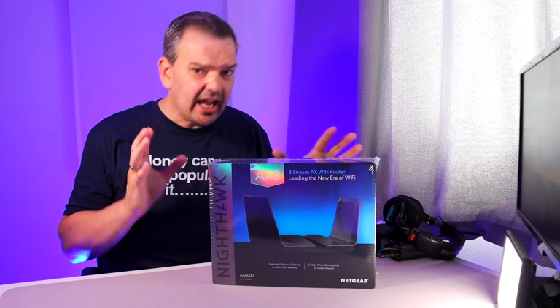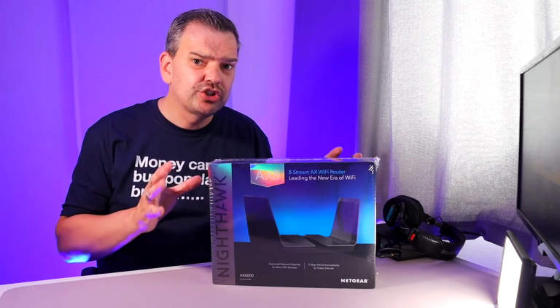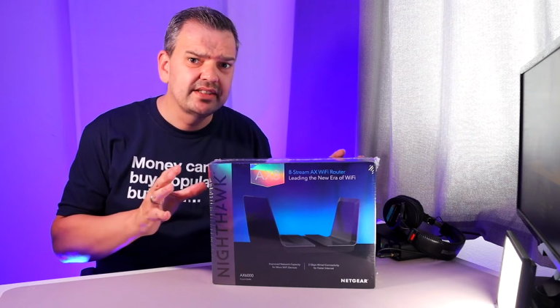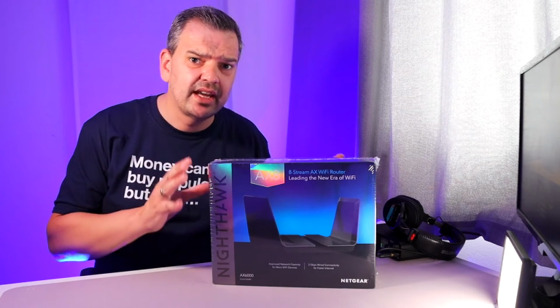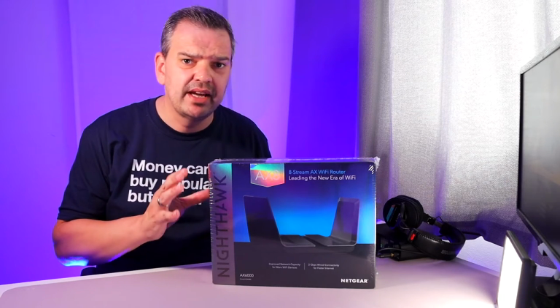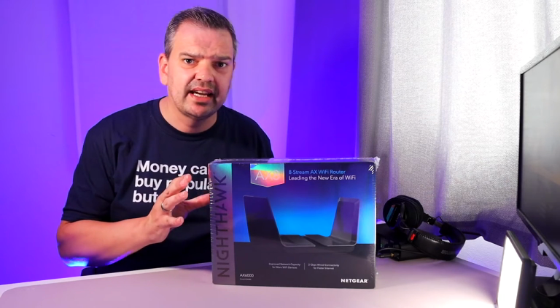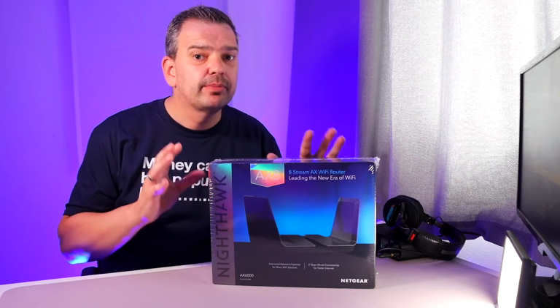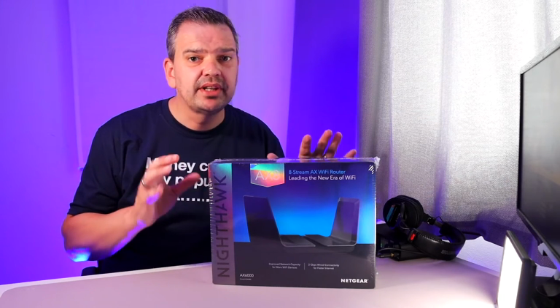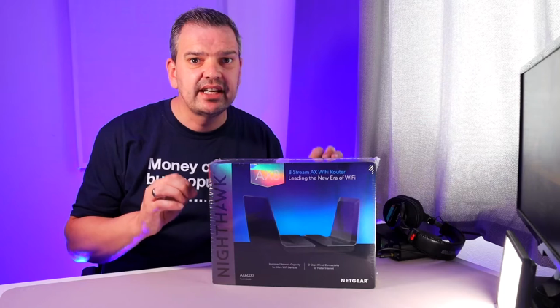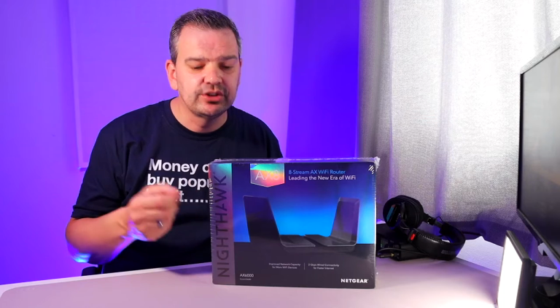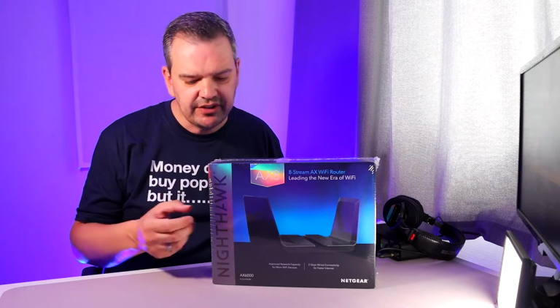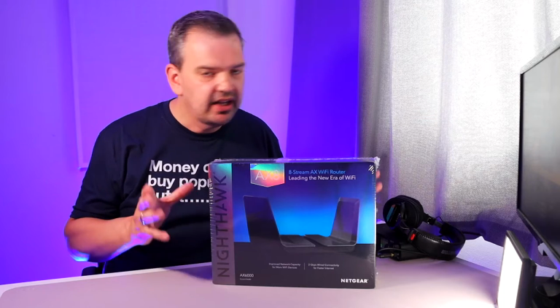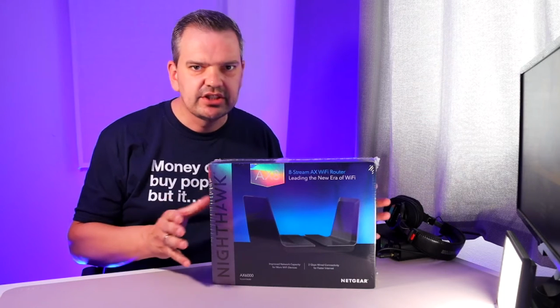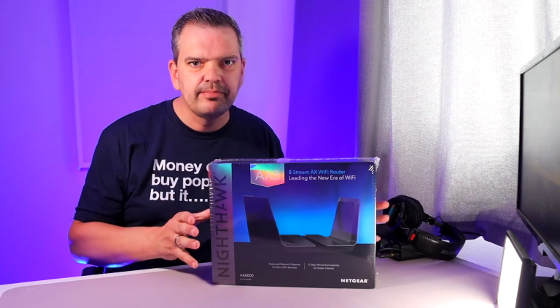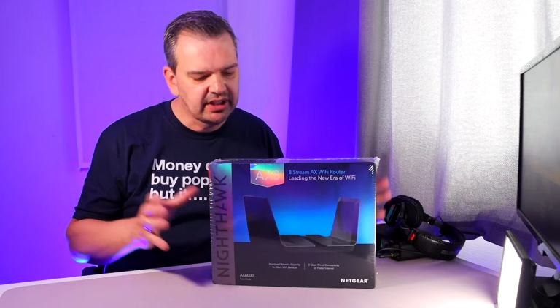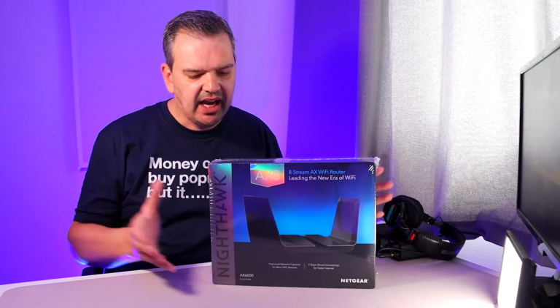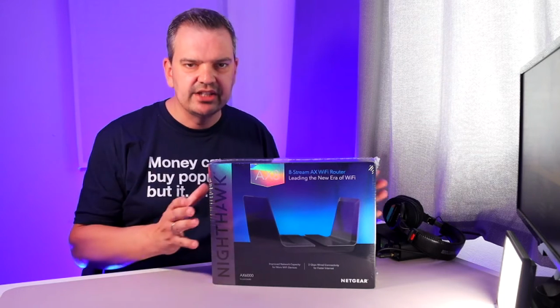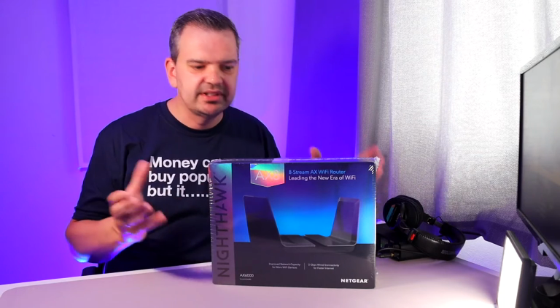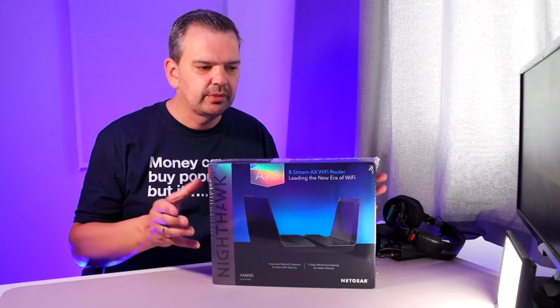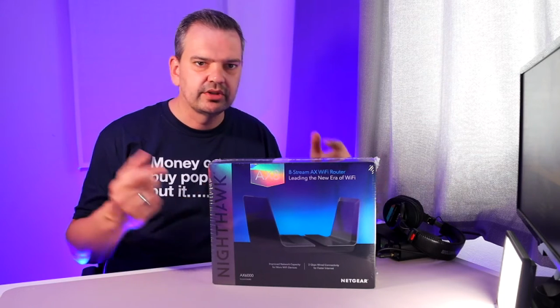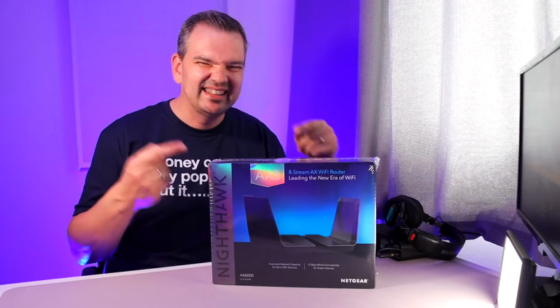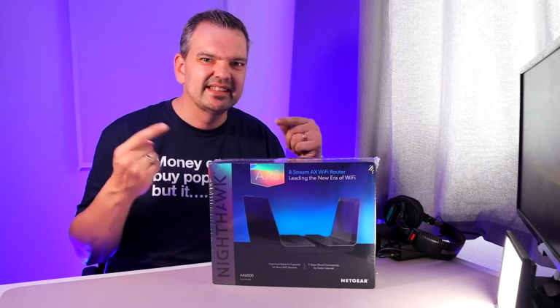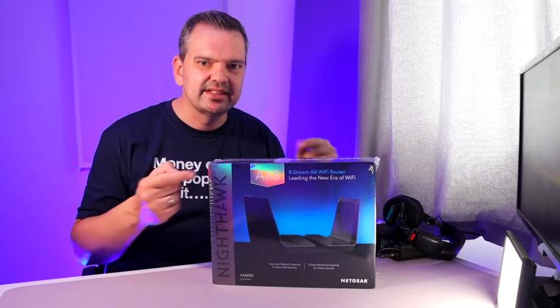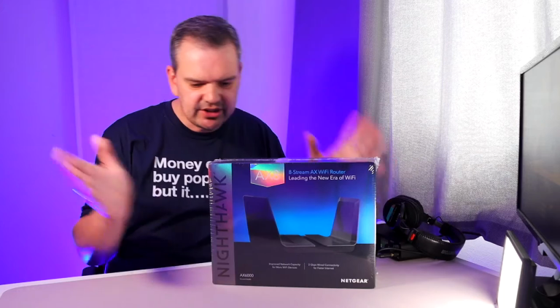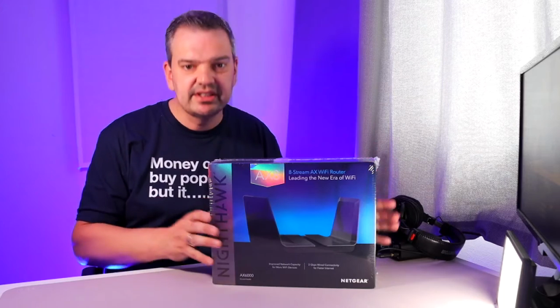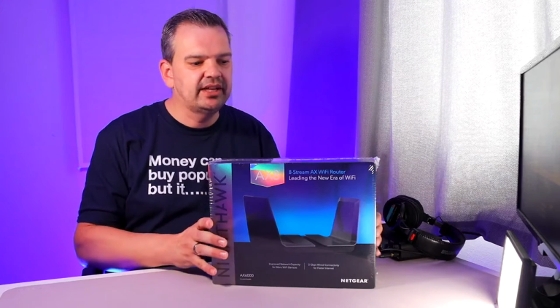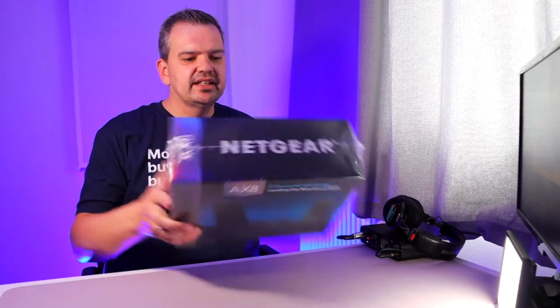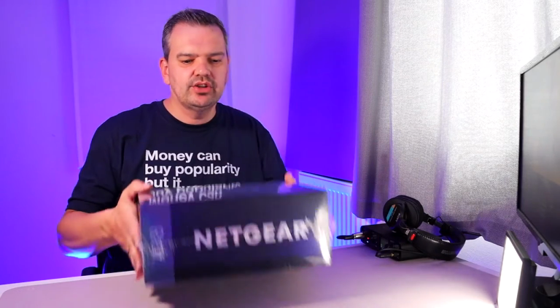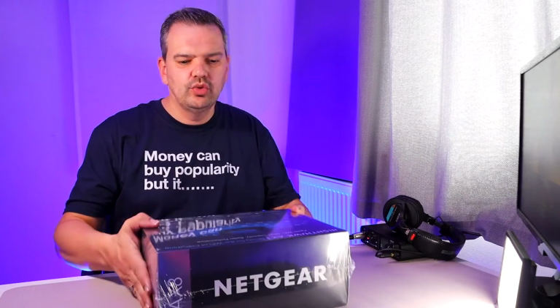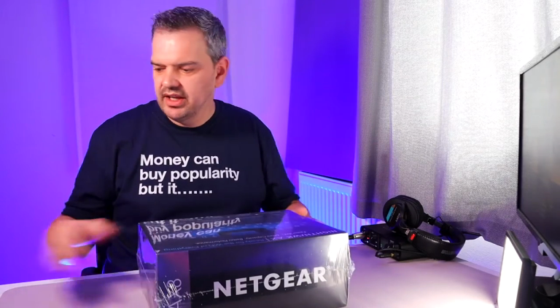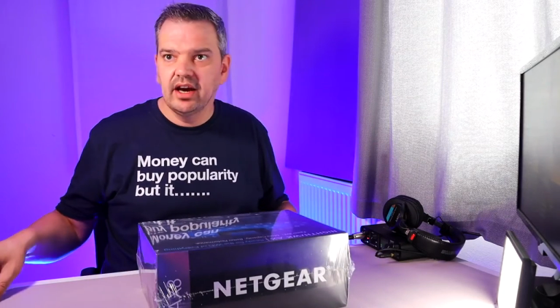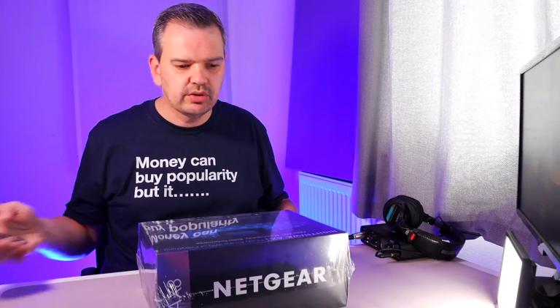I'm going to try and test that out as best I can, possibly in a second video. In this video, it's just going to be unboxing, telling you all about the product, and getting it set up. So let's not waste any more time - let's crack on with the unboxing.